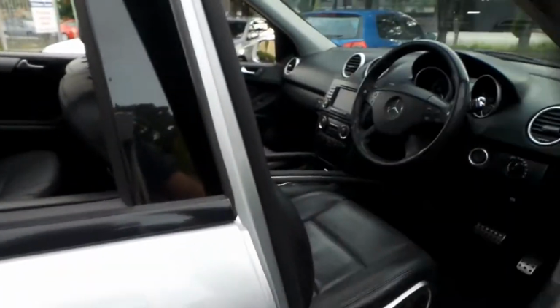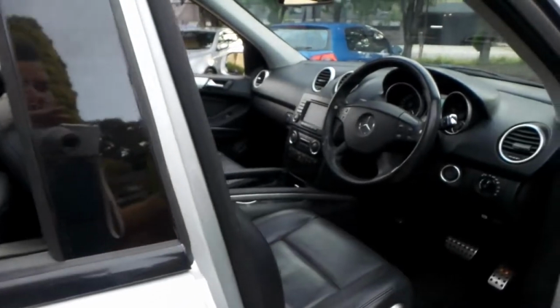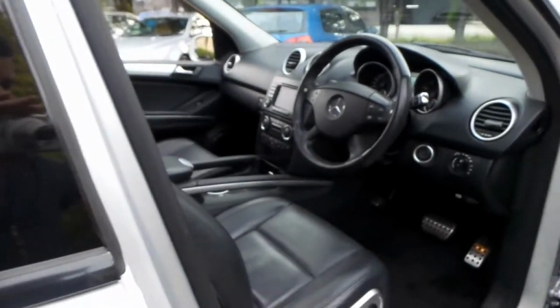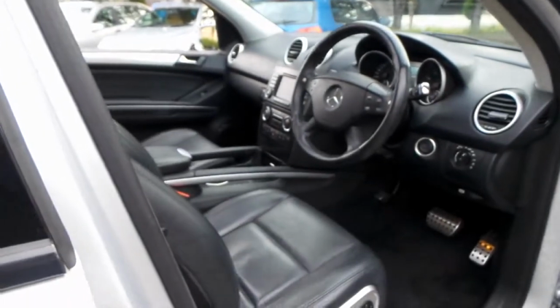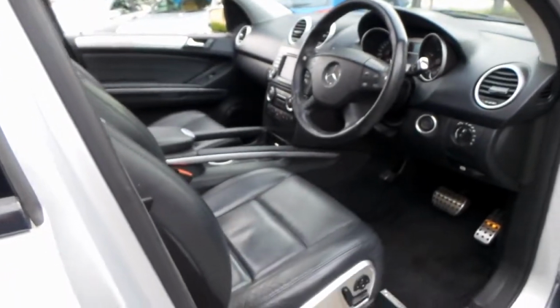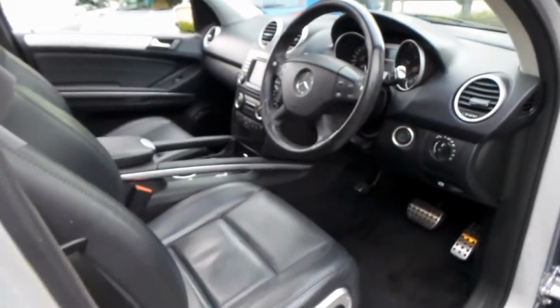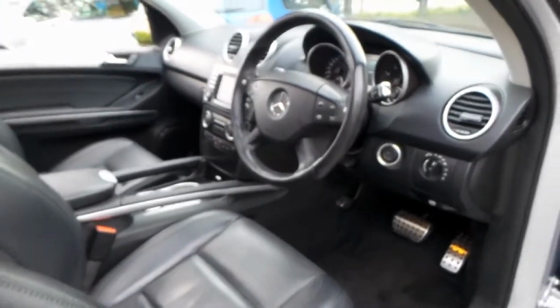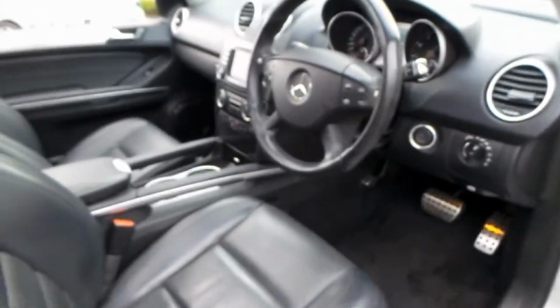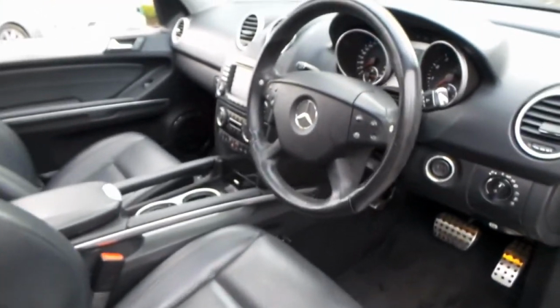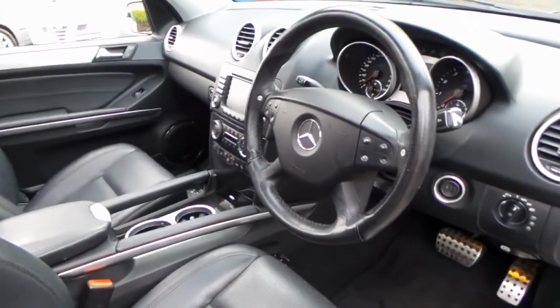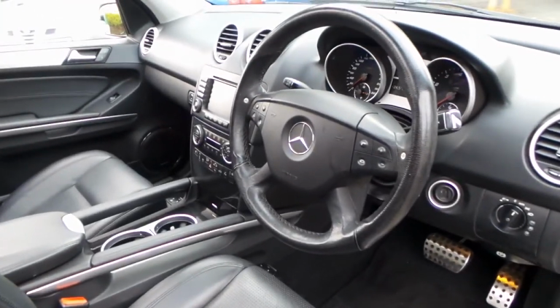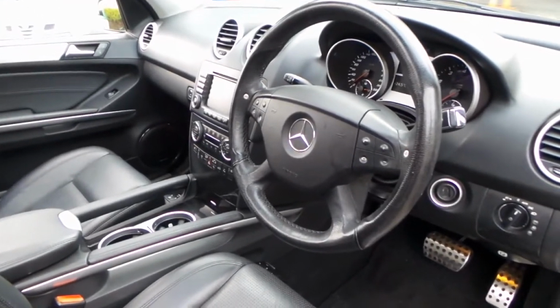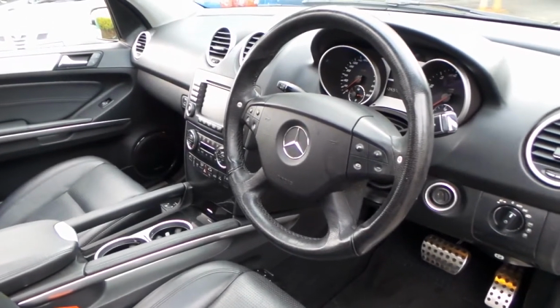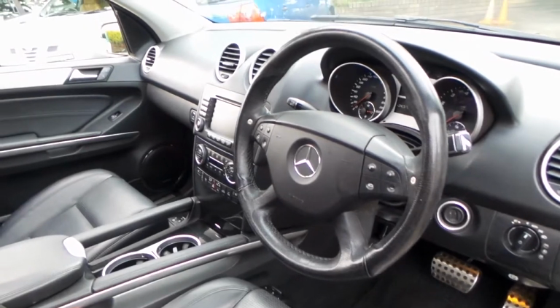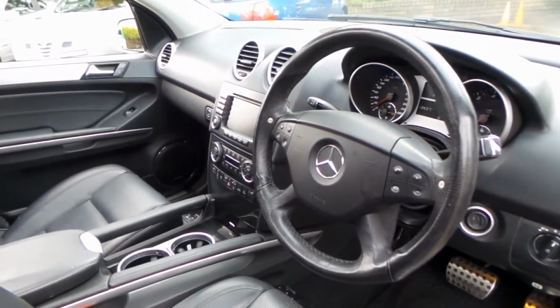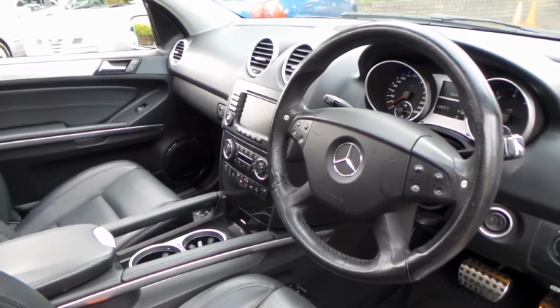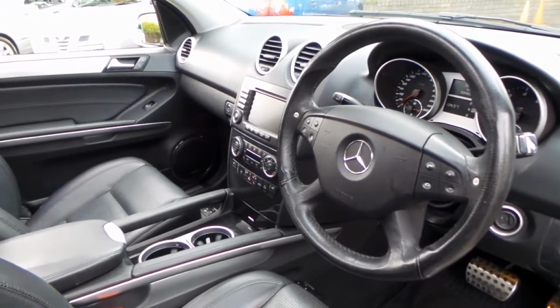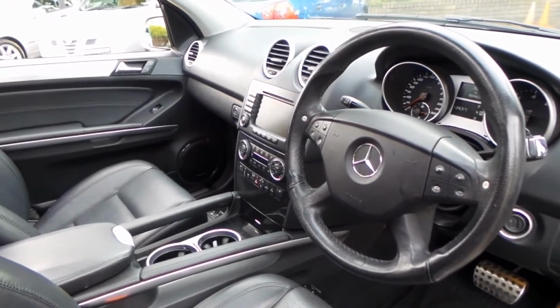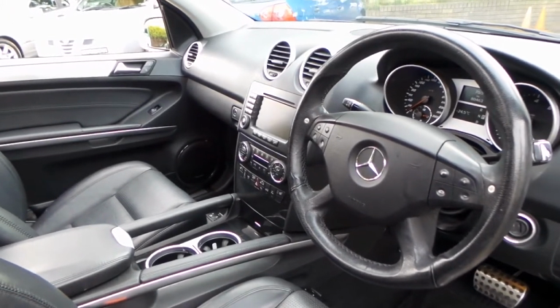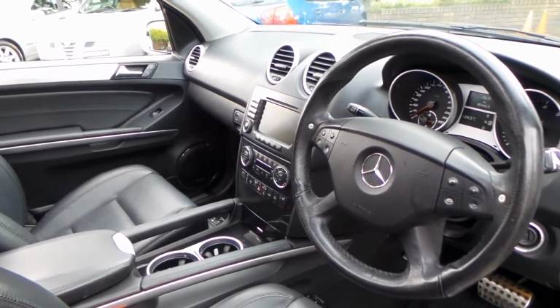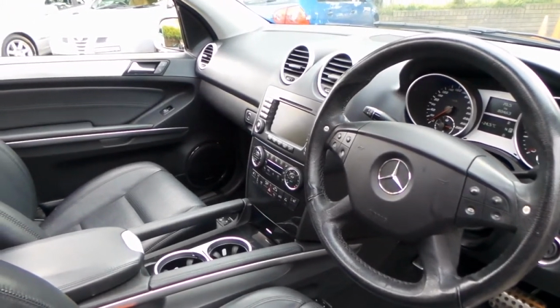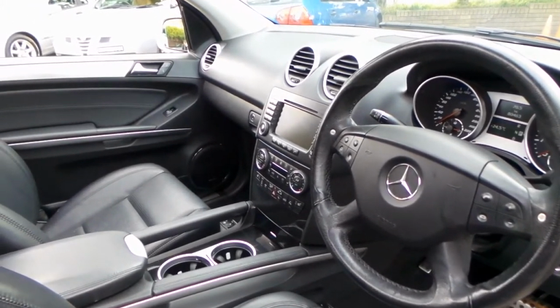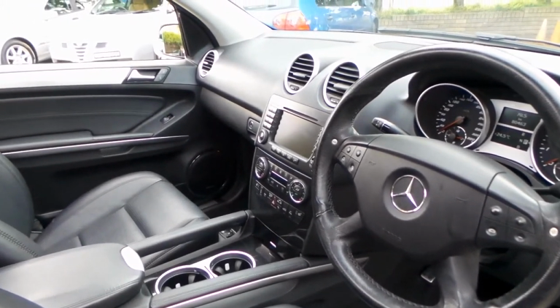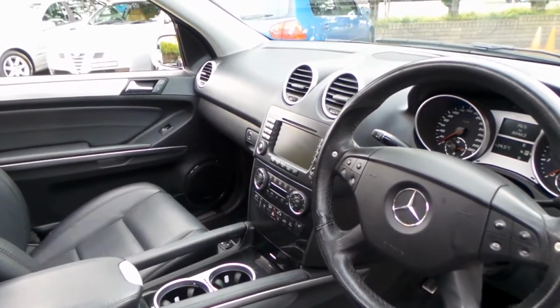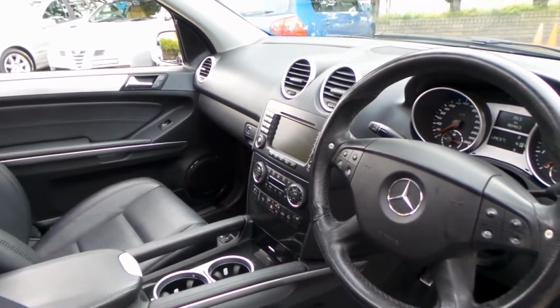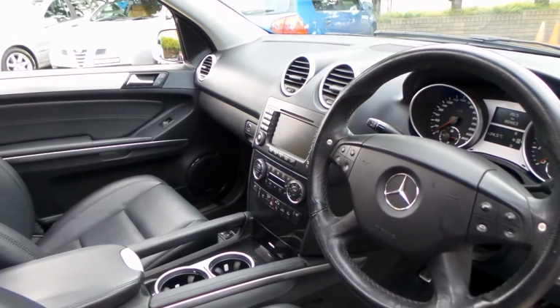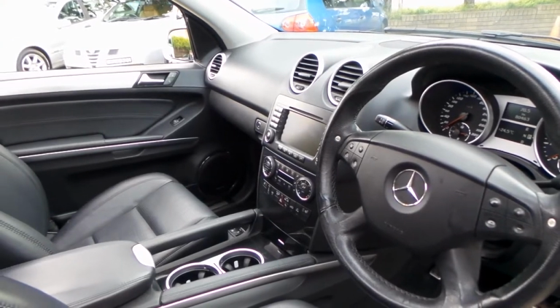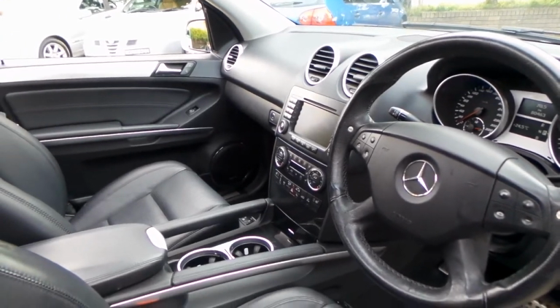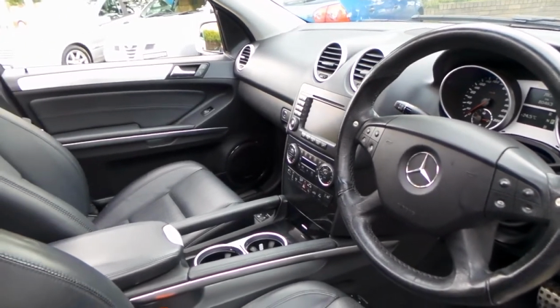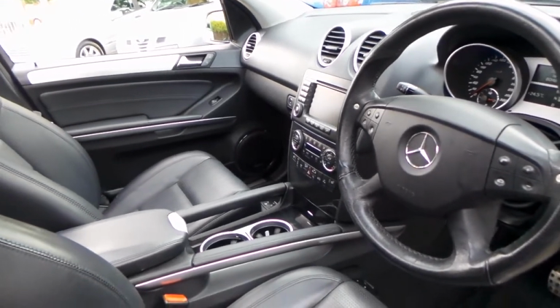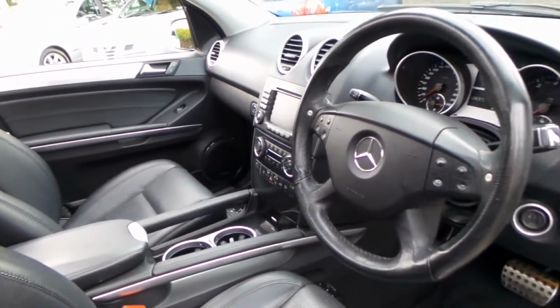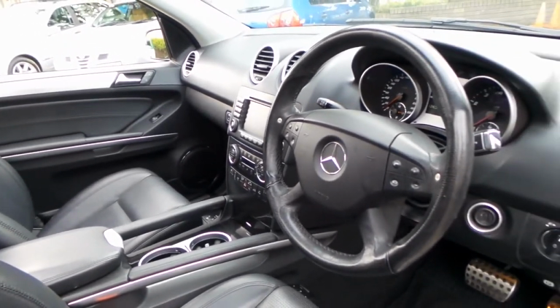It's got a good service history. Because it's an ML63 AMG it basically came with everything — reverse camera, heated seats, adjustable suspension, sport and comfort settings, and air pneumatic seats.